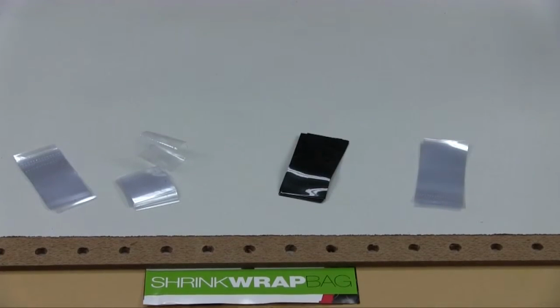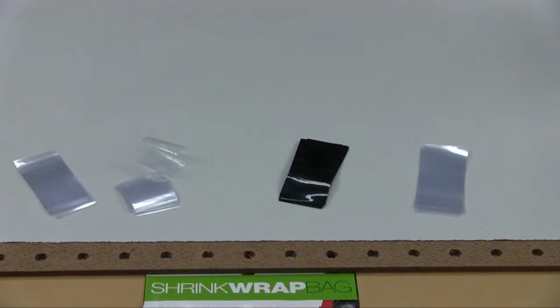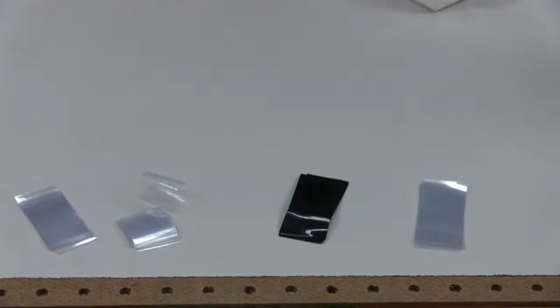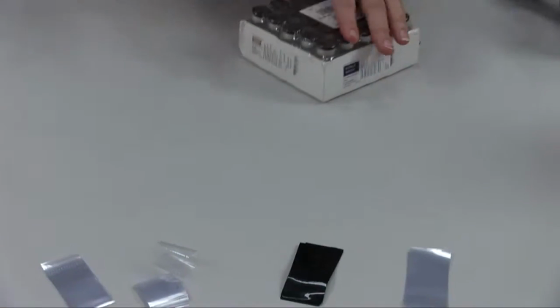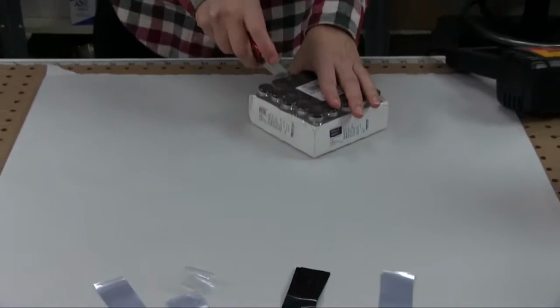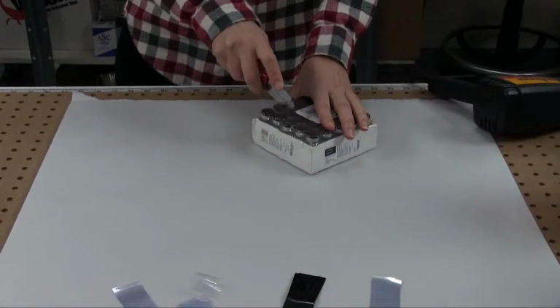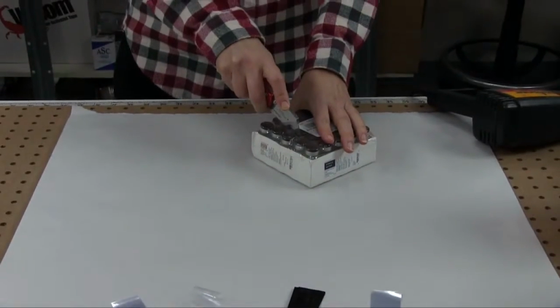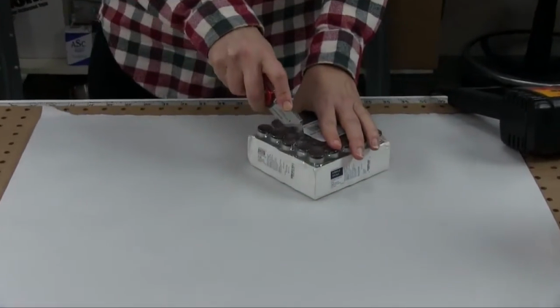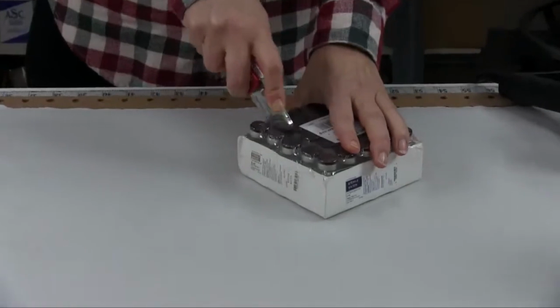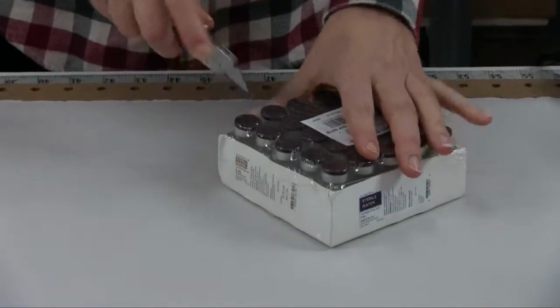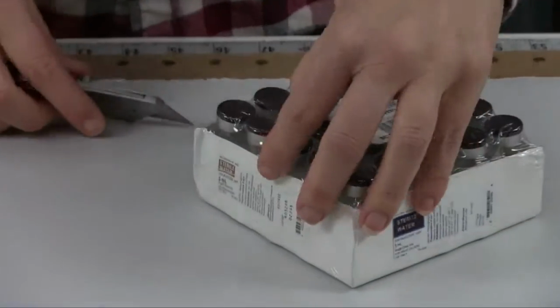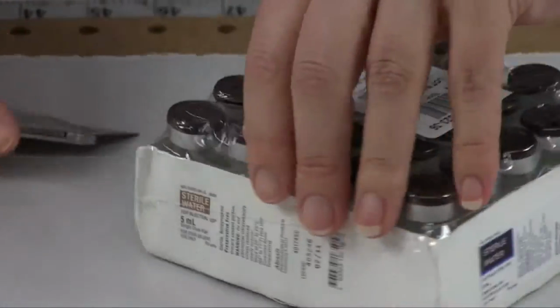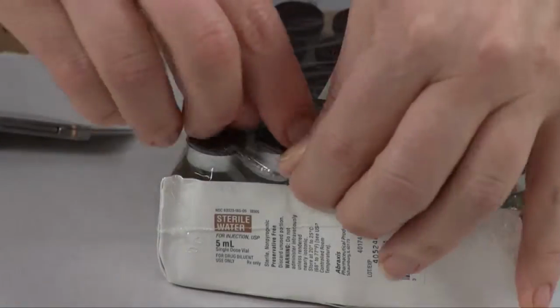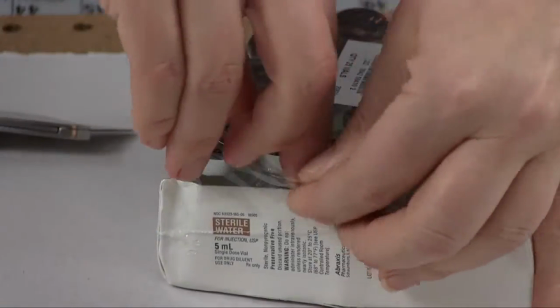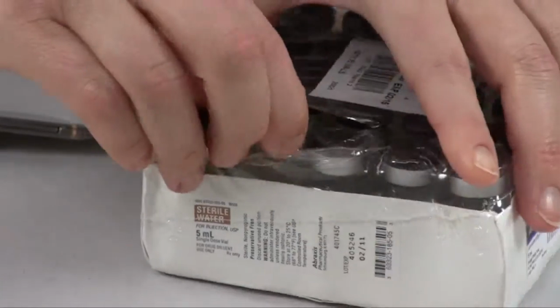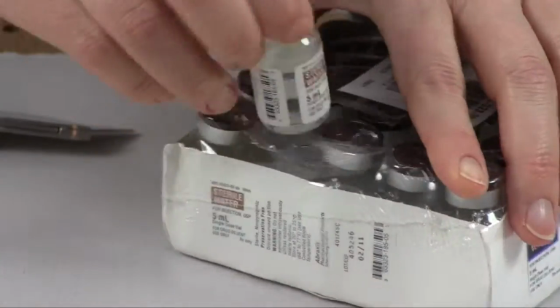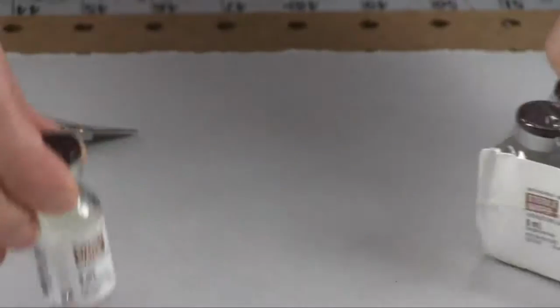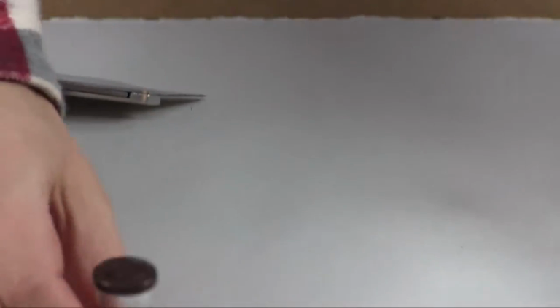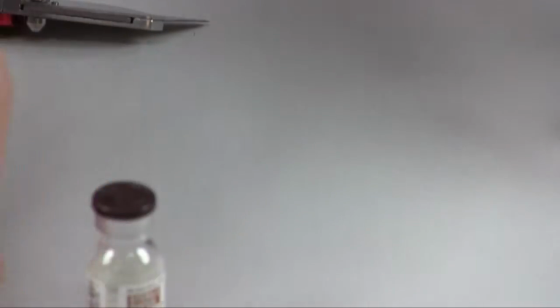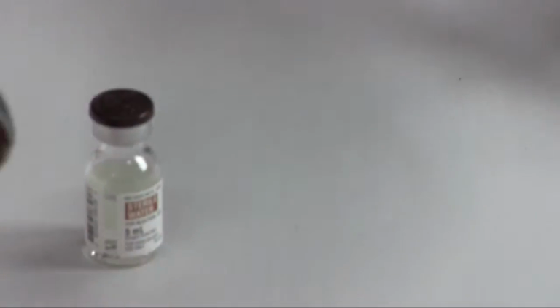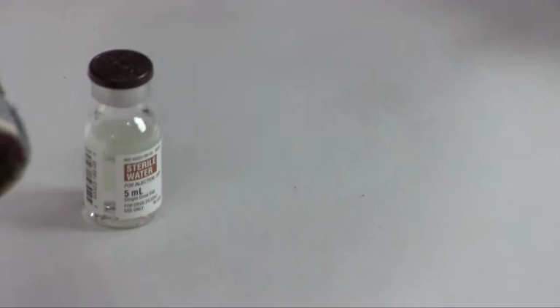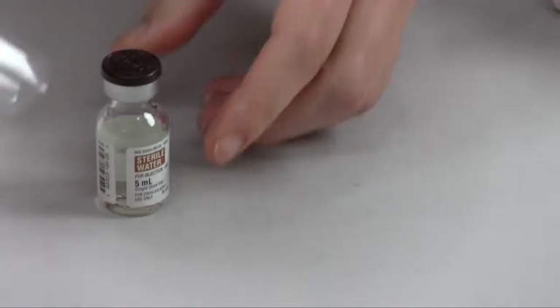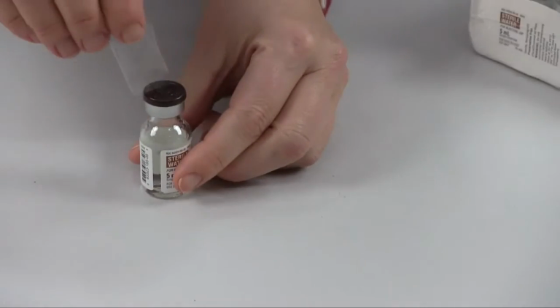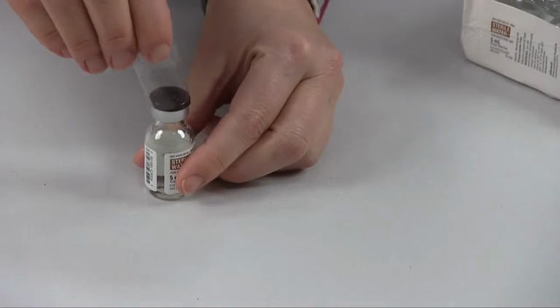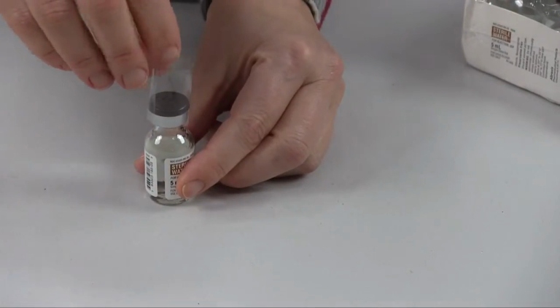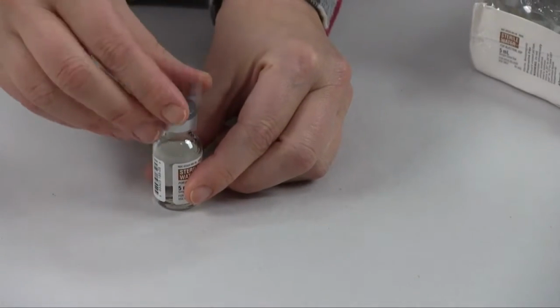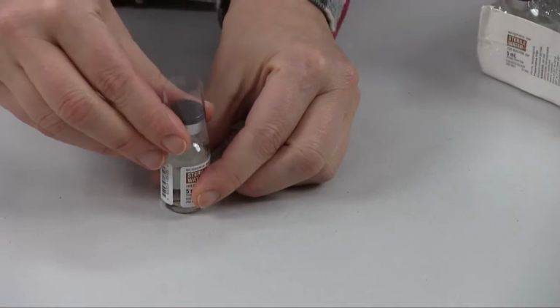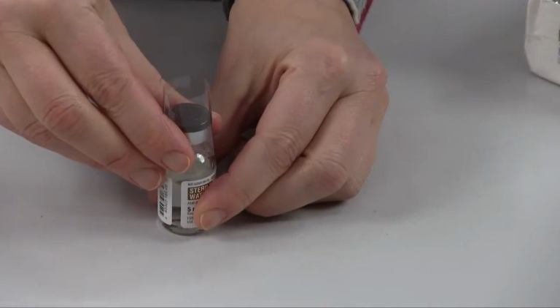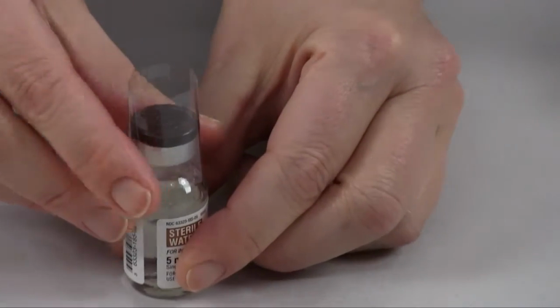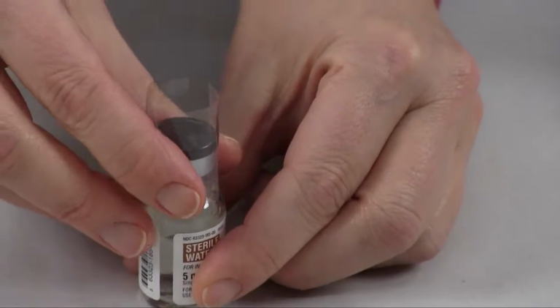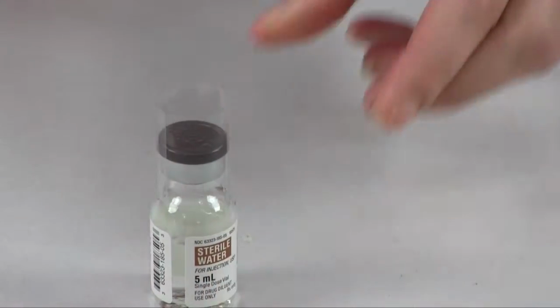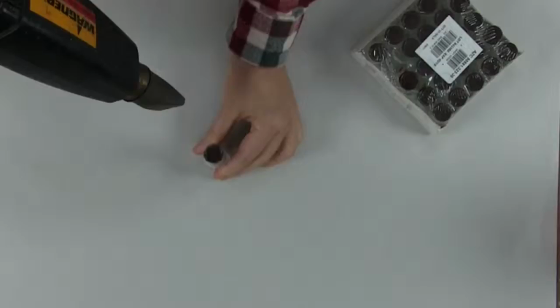This video is about heat shrink bands. Use a heat gun to shrink the bands. Heat shrink bands are great for quickly creating secure and tamper-resistant seals. You can use them to seal bottles, jars, vials, or other items.